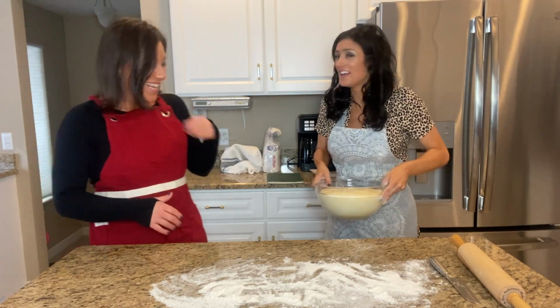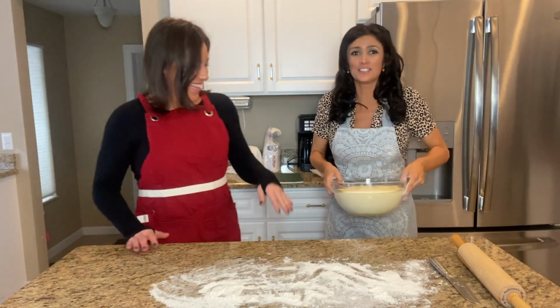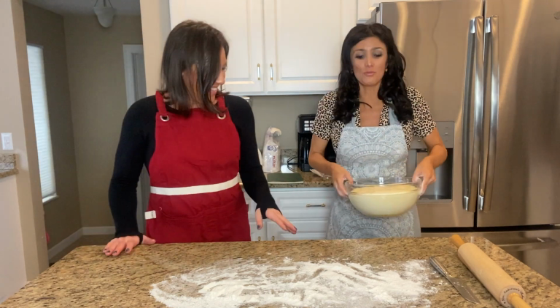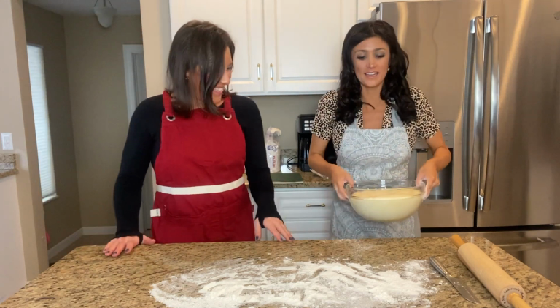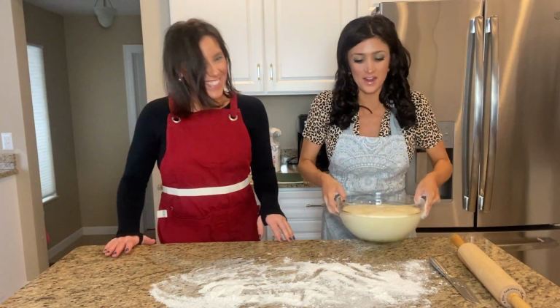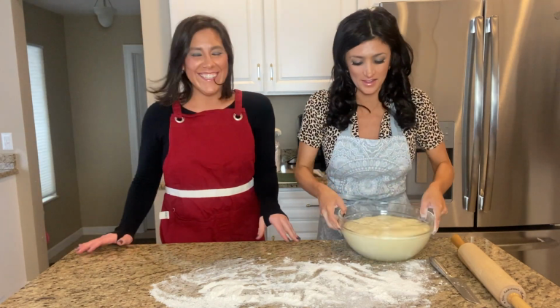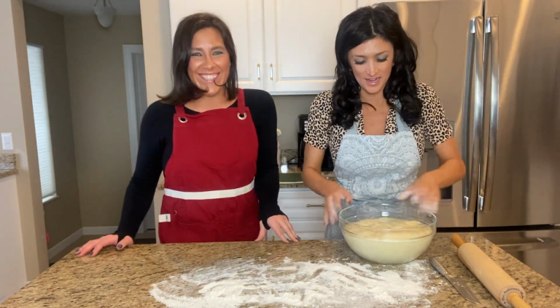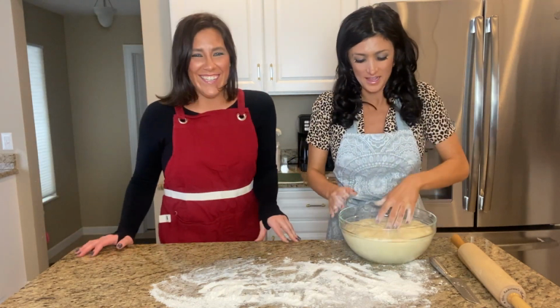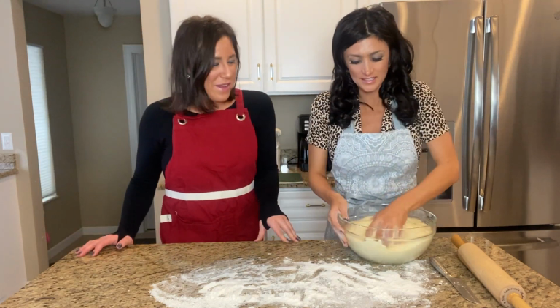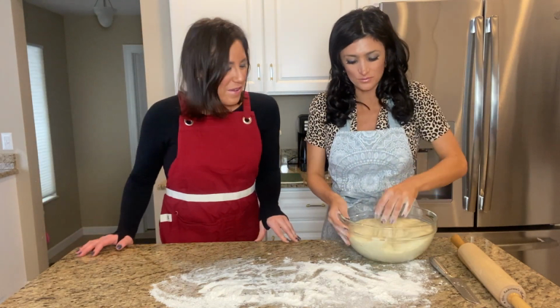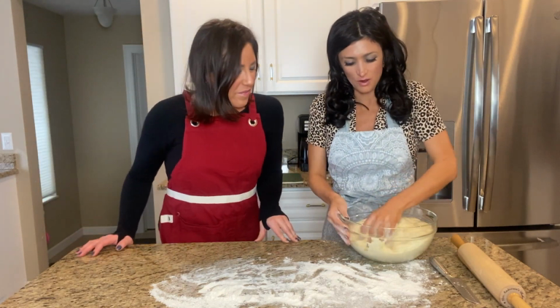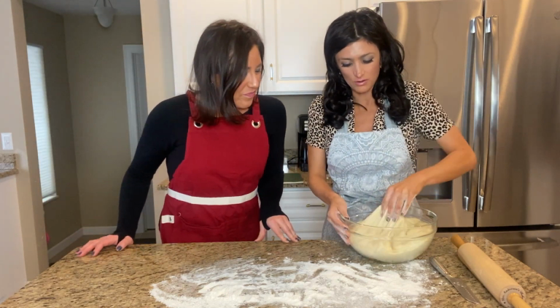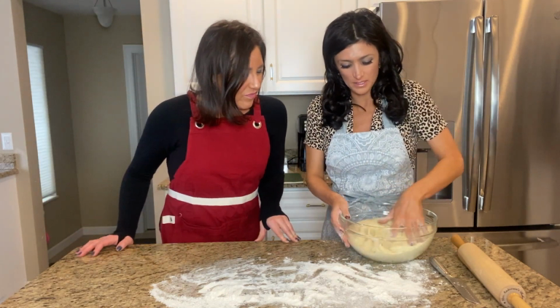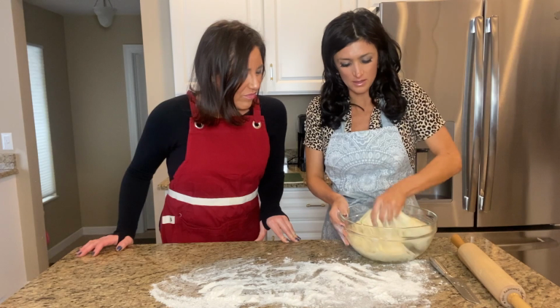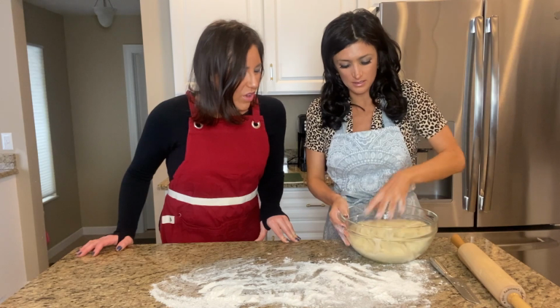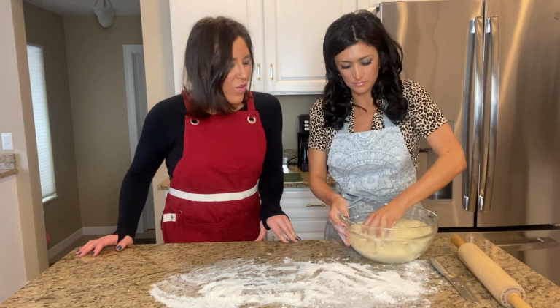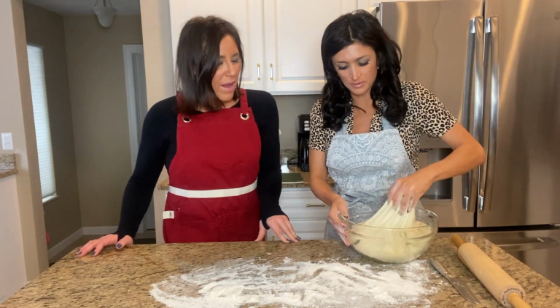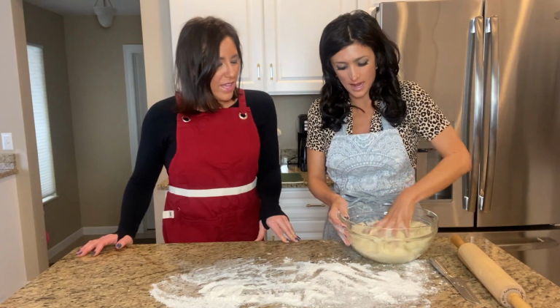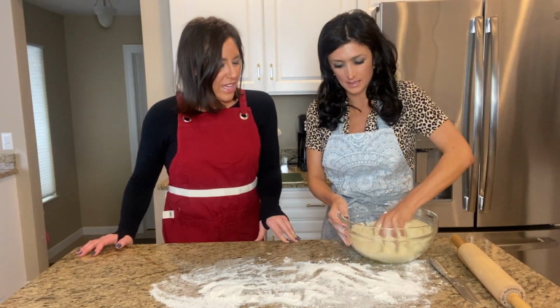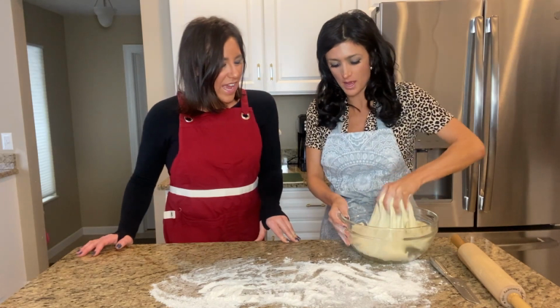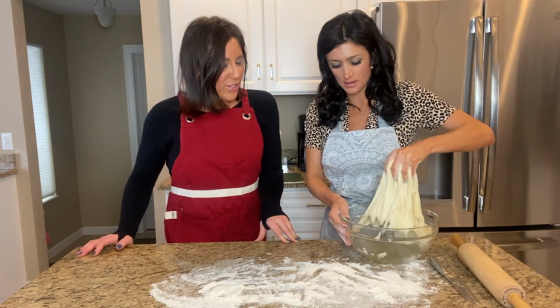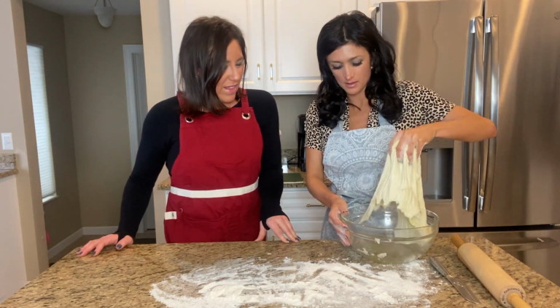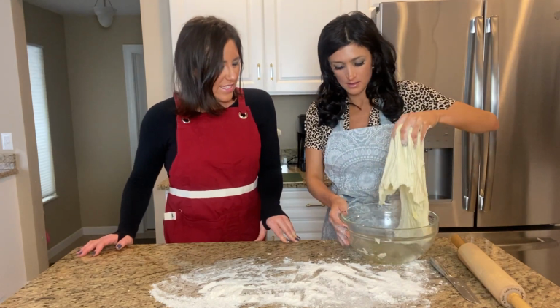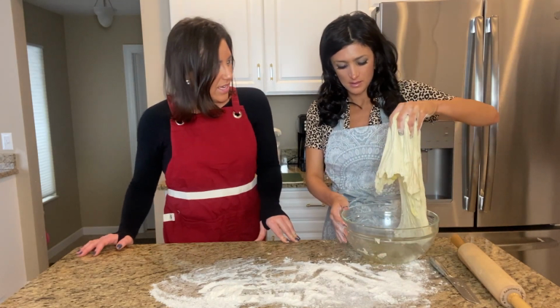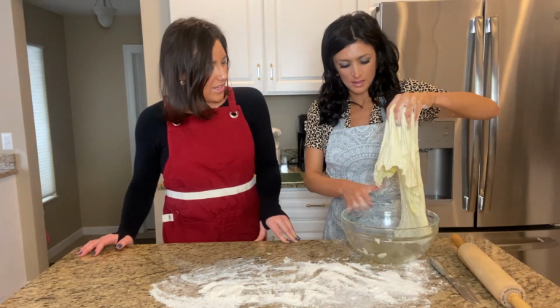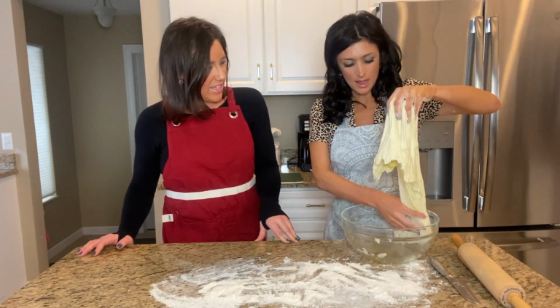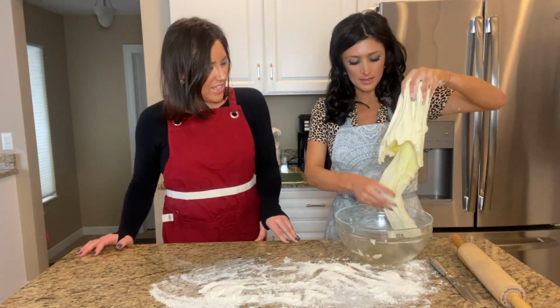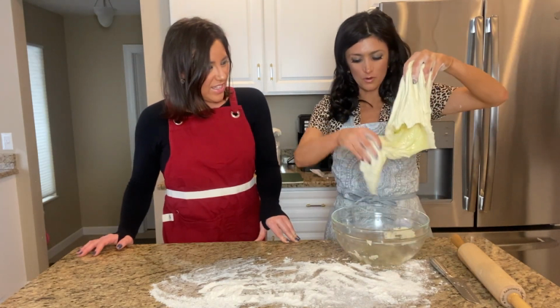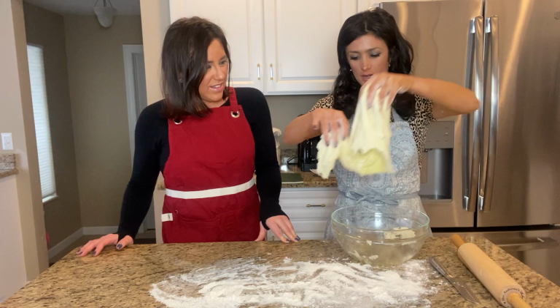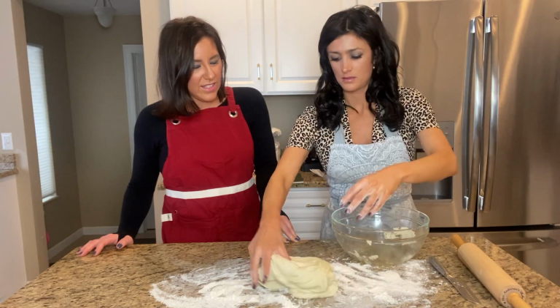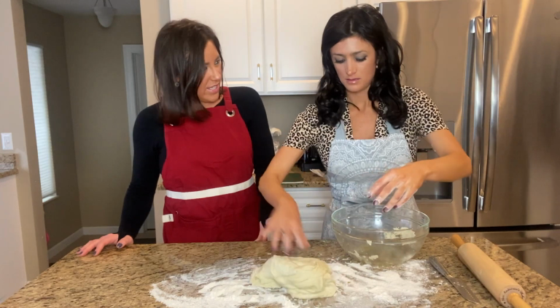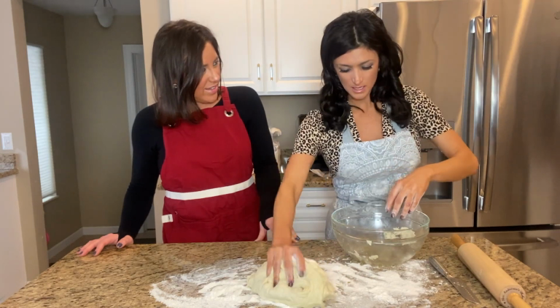This is already getting very athletic. This is dough — pizza dough. It's been rising. Did you make that last night? I made it this morning. Seriously? Yeah.